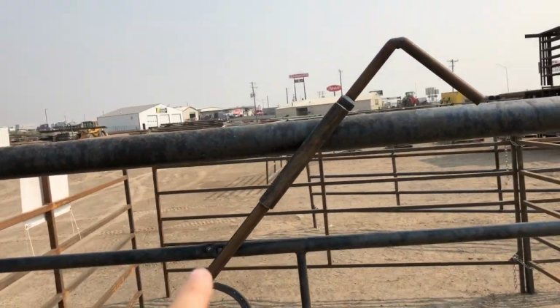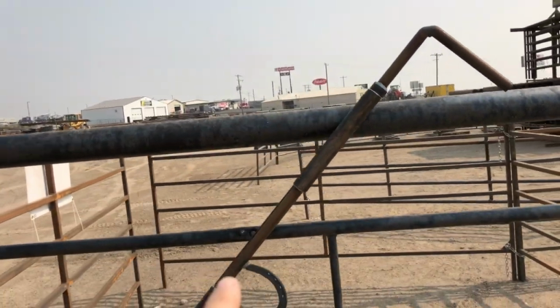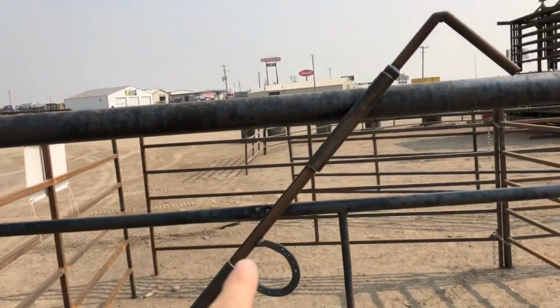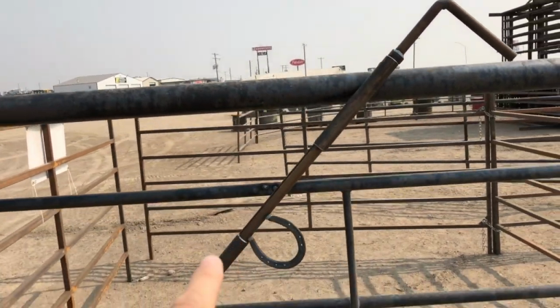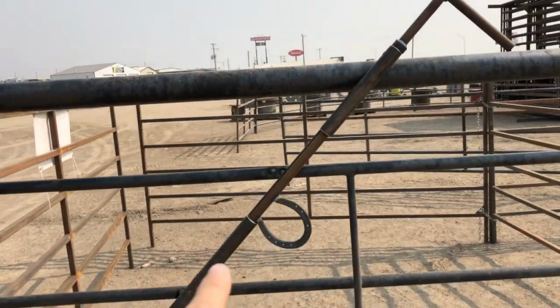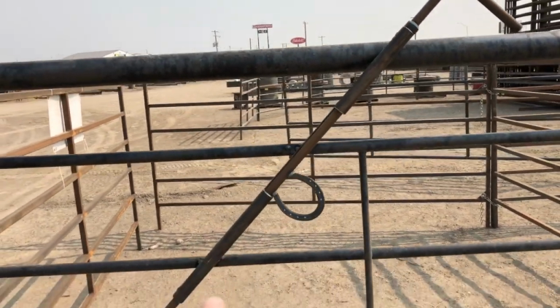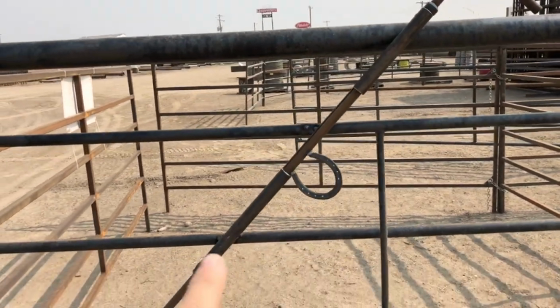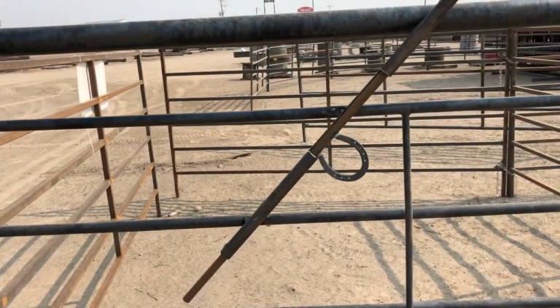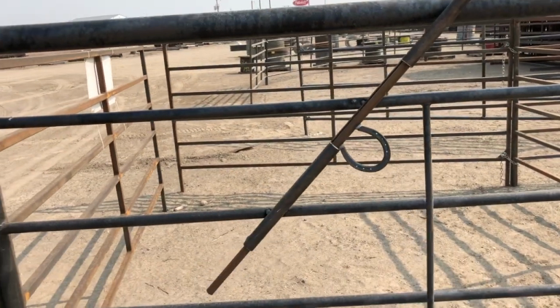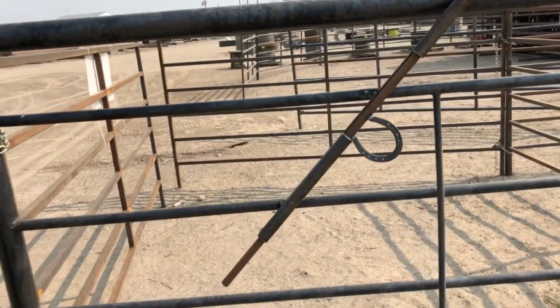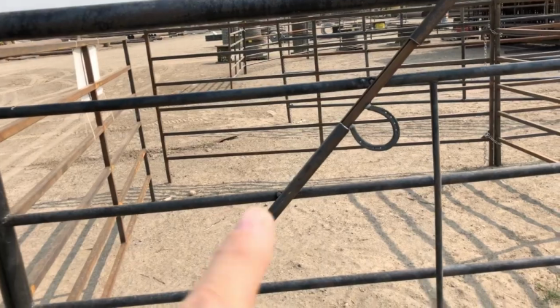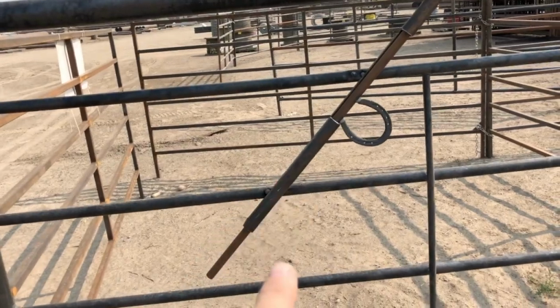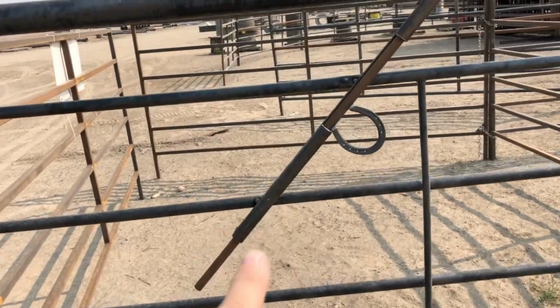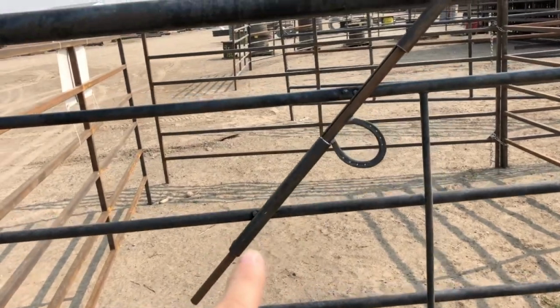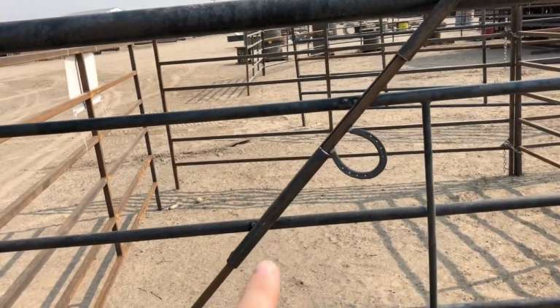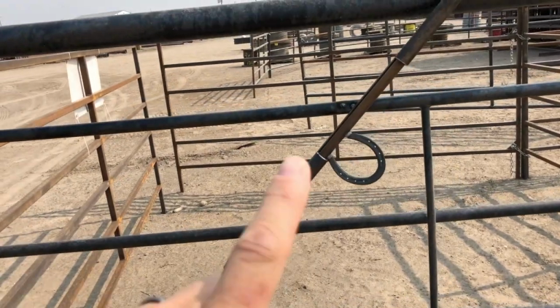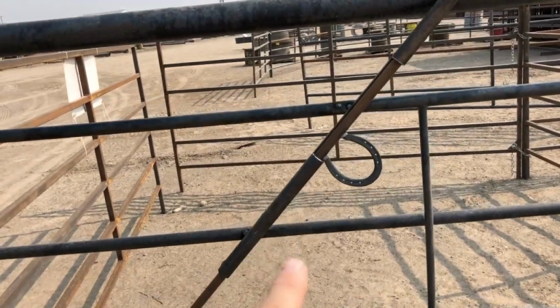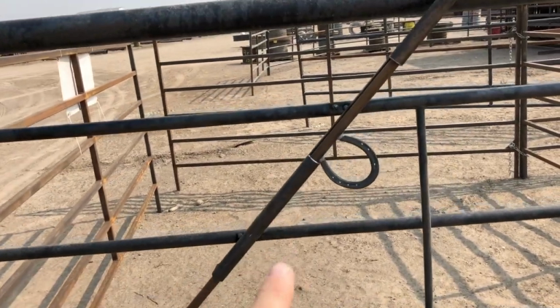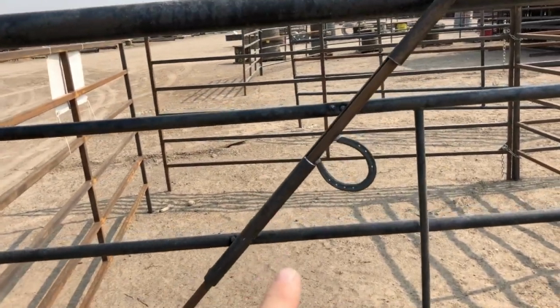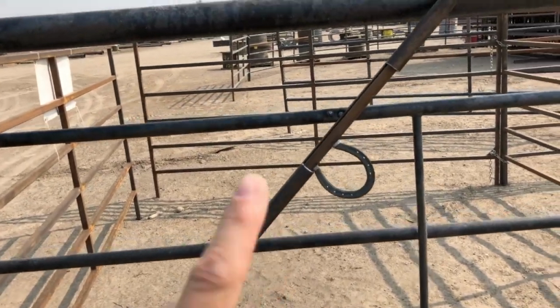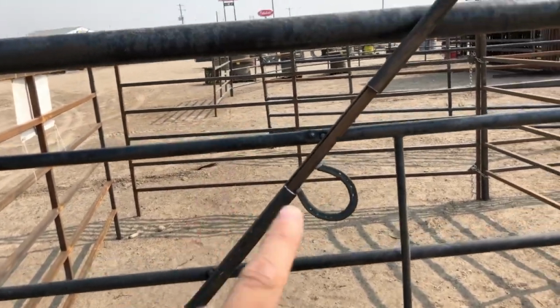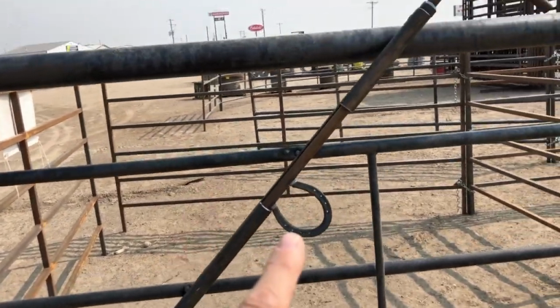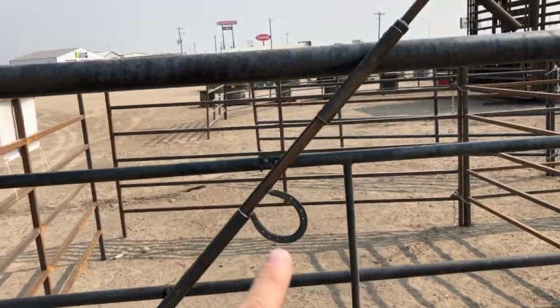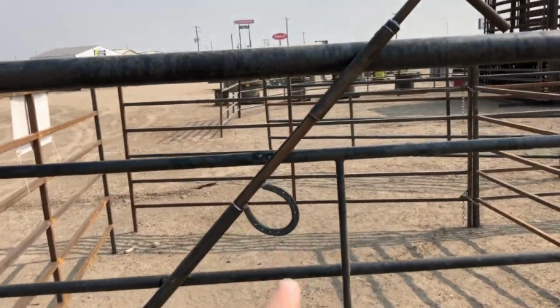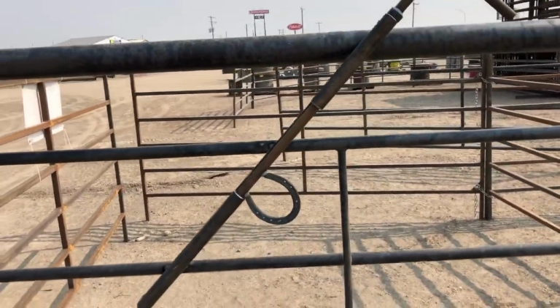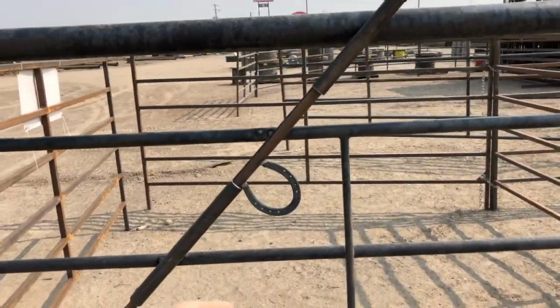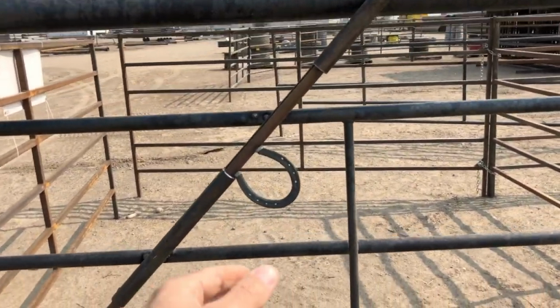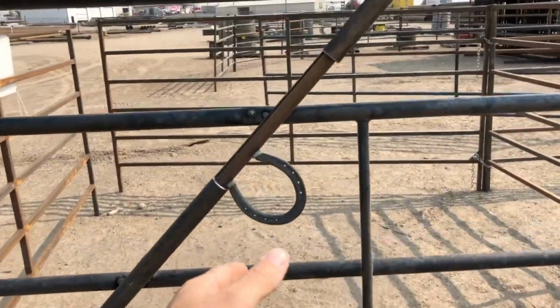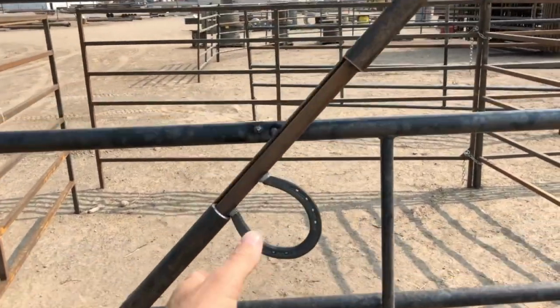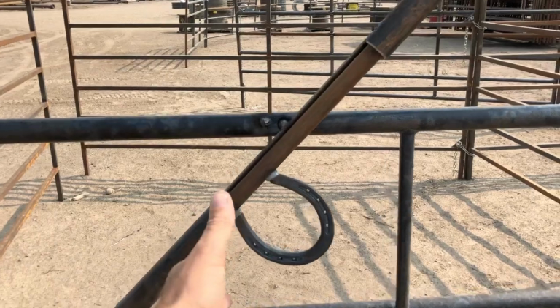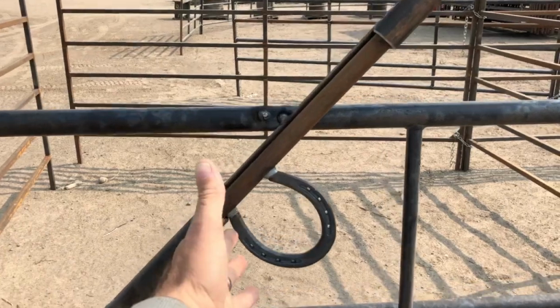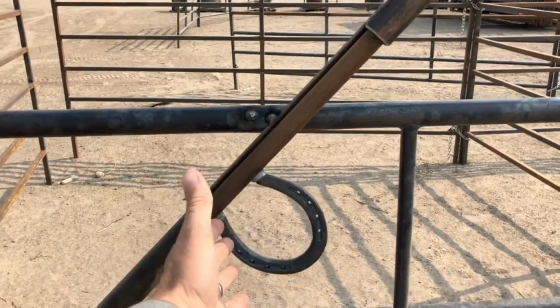We use a 7-8 high tensile rod — very, very tough. We use schedule 80 pipe. There's a slide, and we do one thing different than anybody else: we put this little ground latch on here.